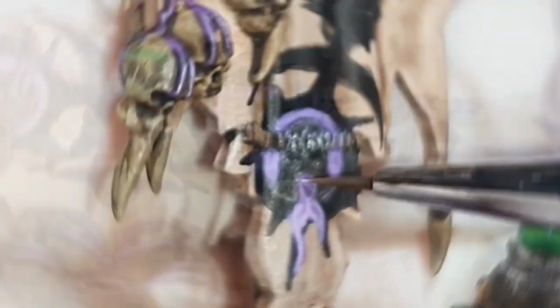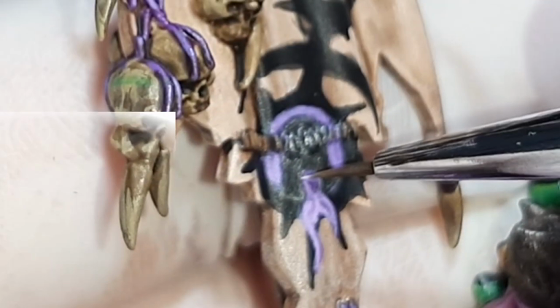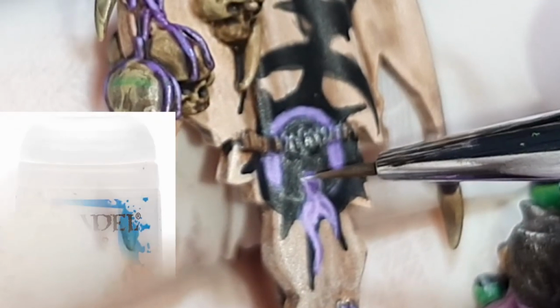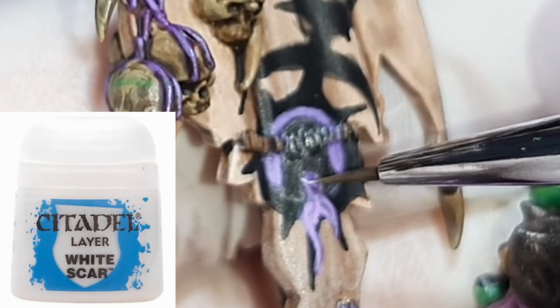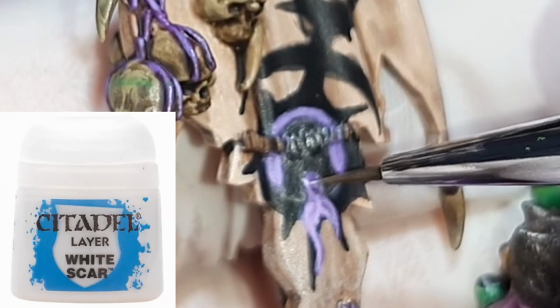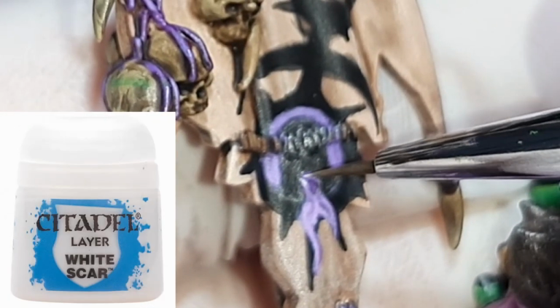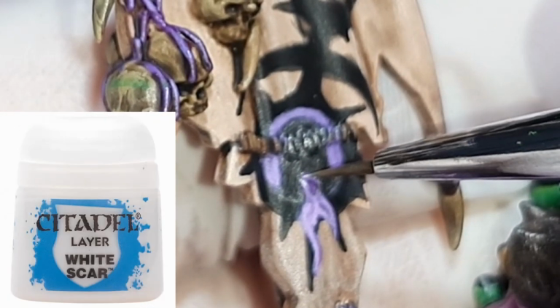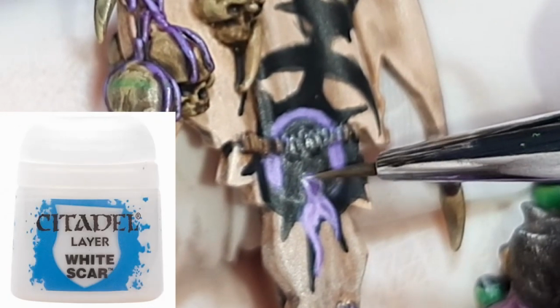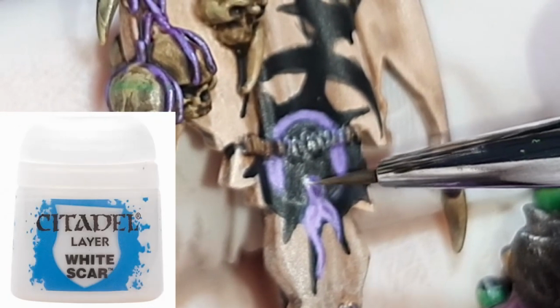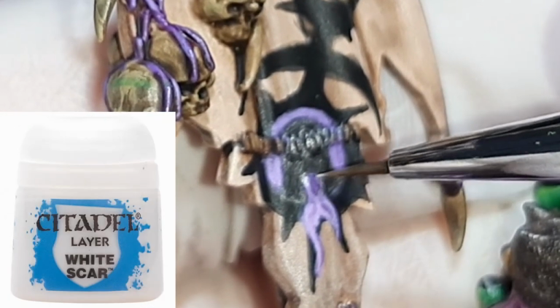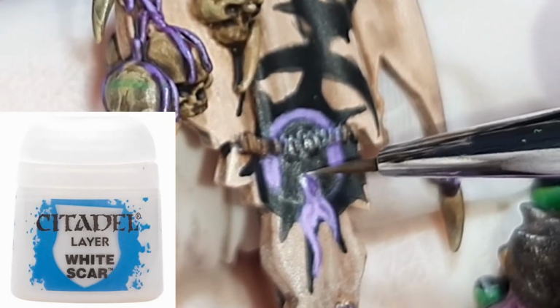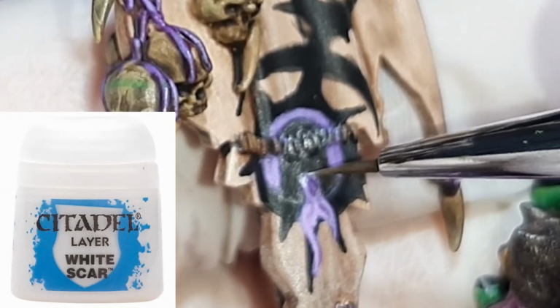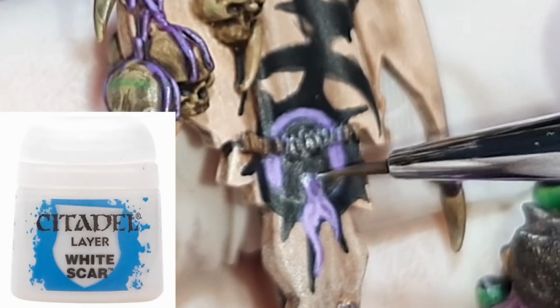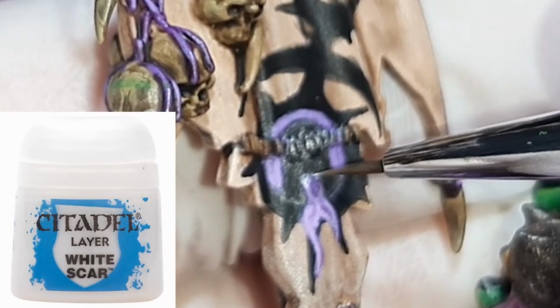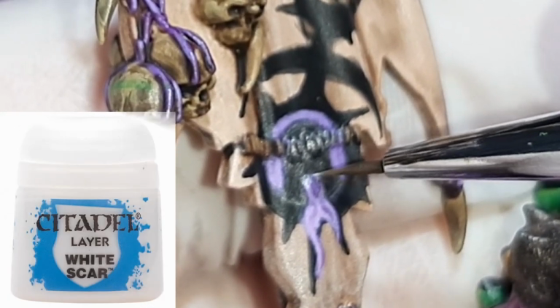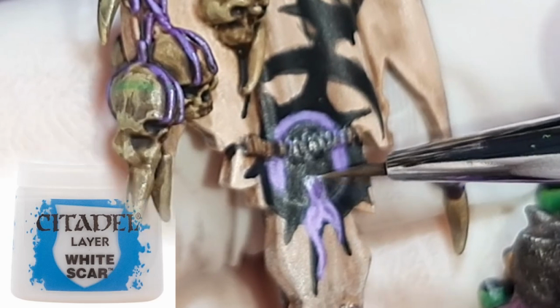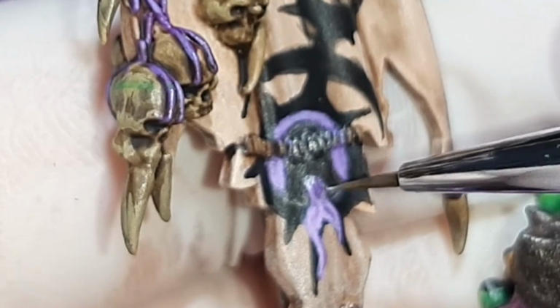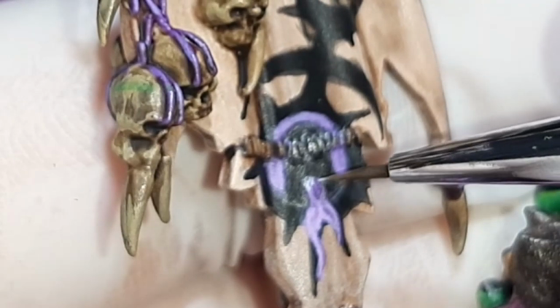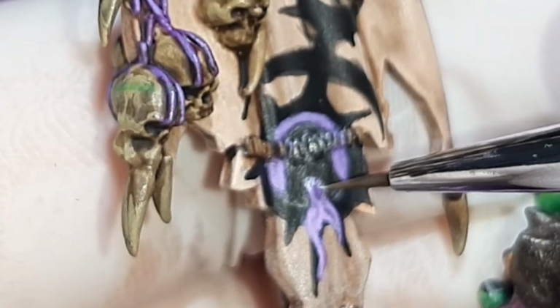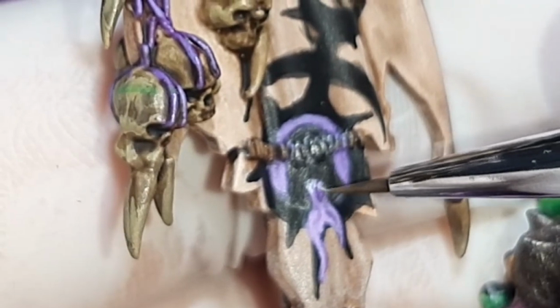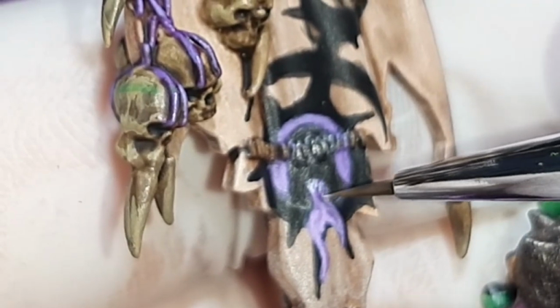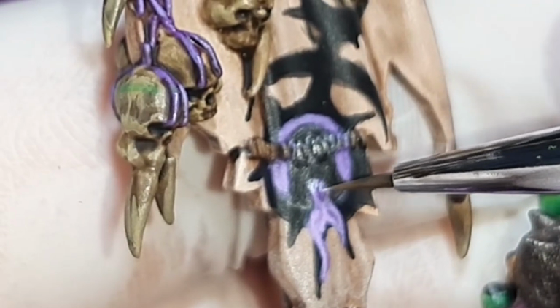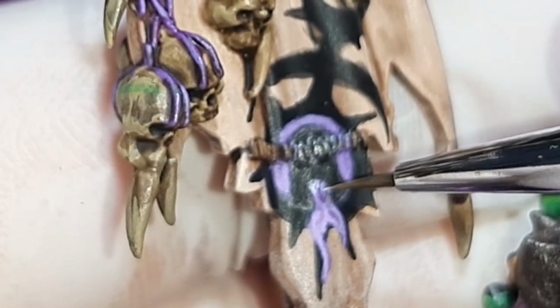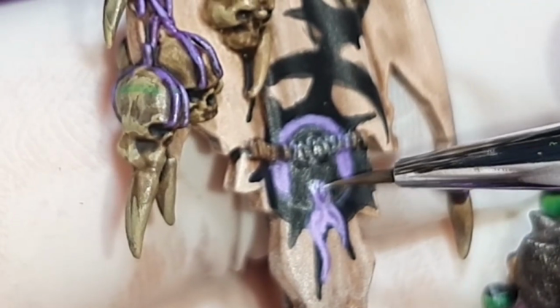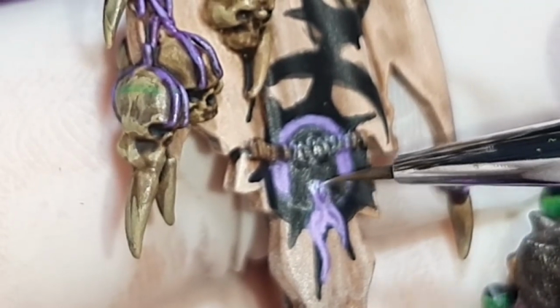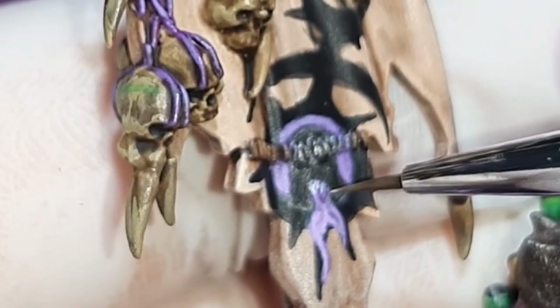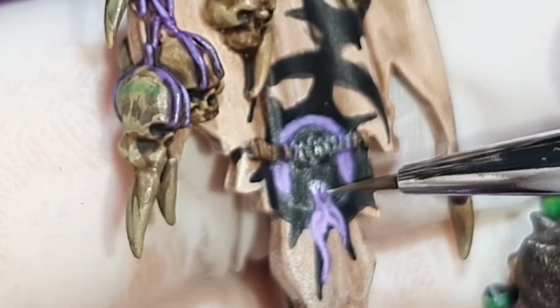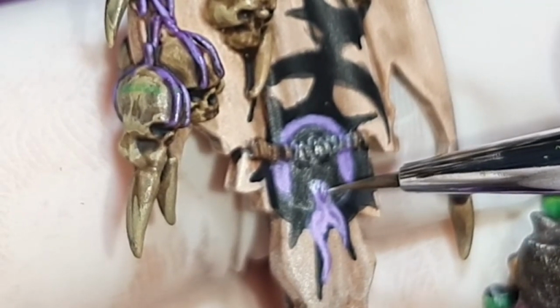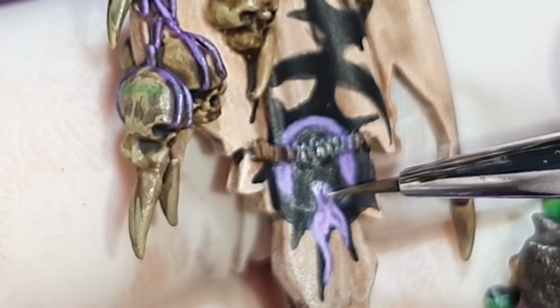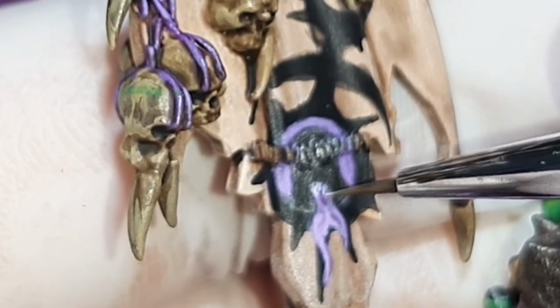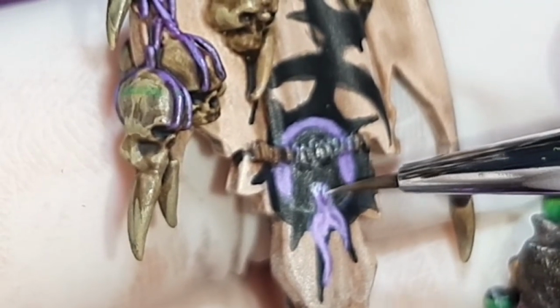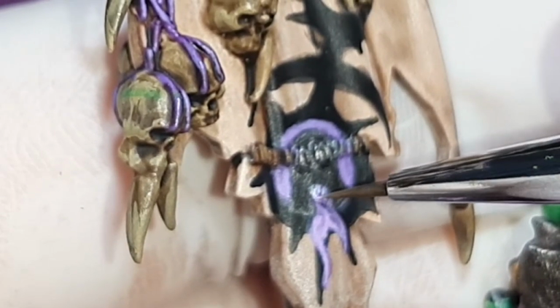For the teeth I've gone to White Scar from Citadel. I've mixed a little water into the paint and painted in a couple of sharp teeth, applying these with about three to four coats. And with those teeth in, he's no longer Gummy Joe.